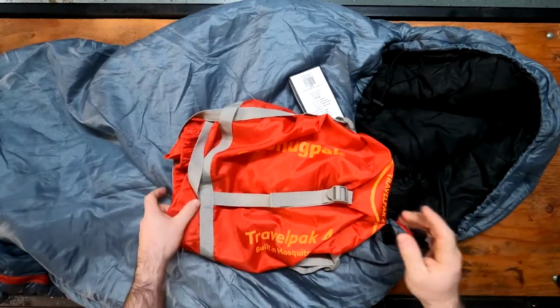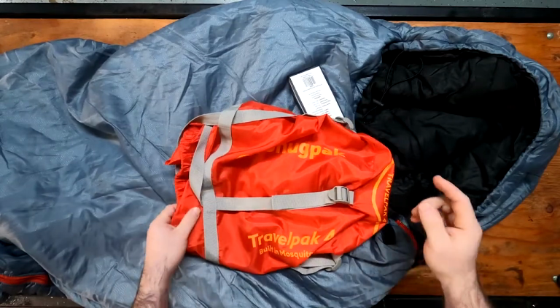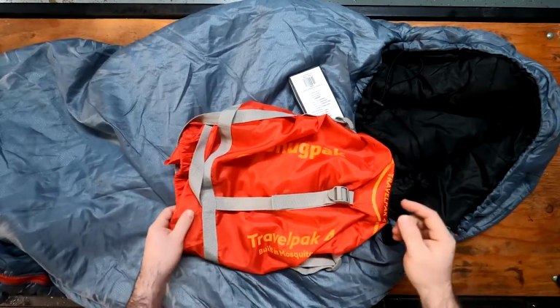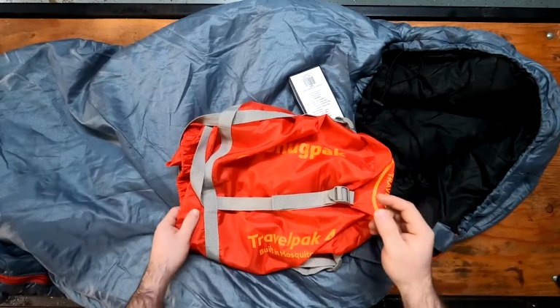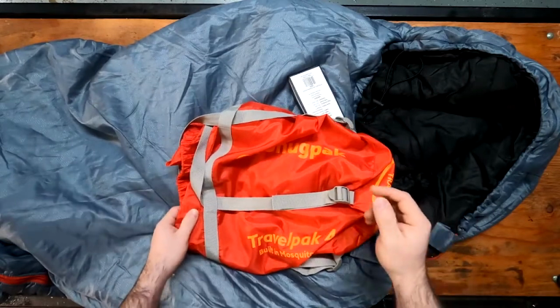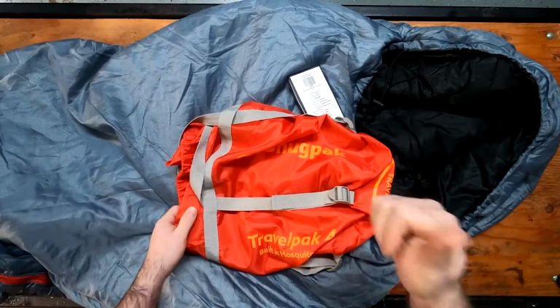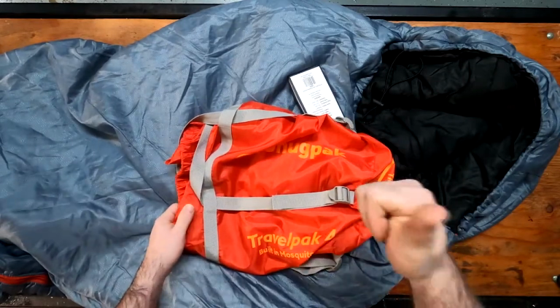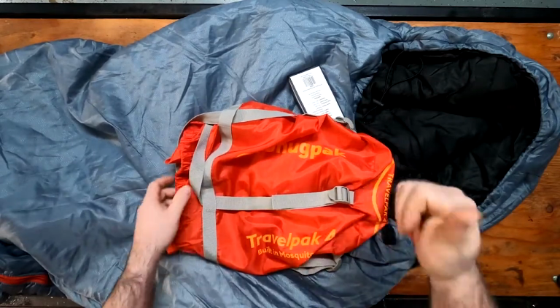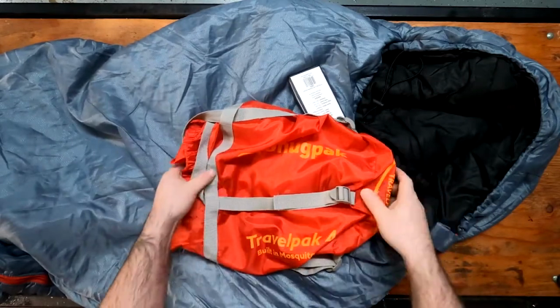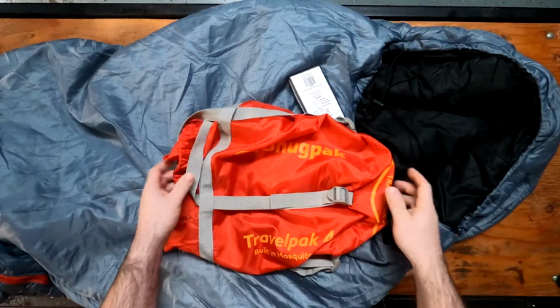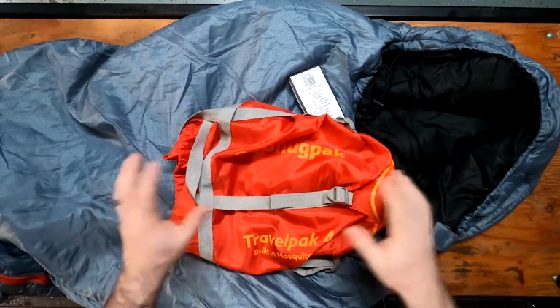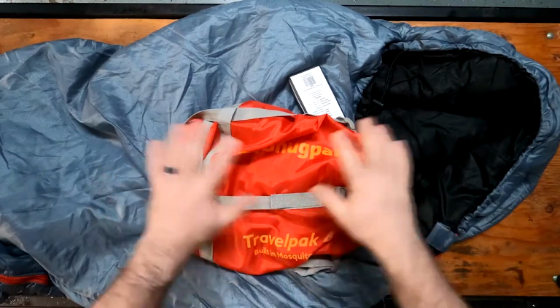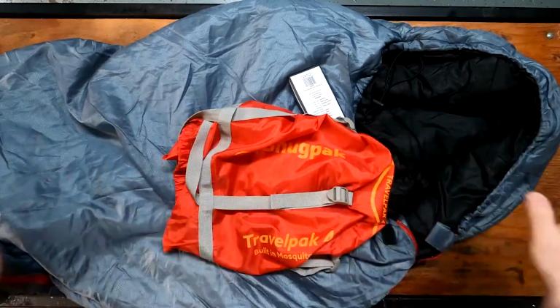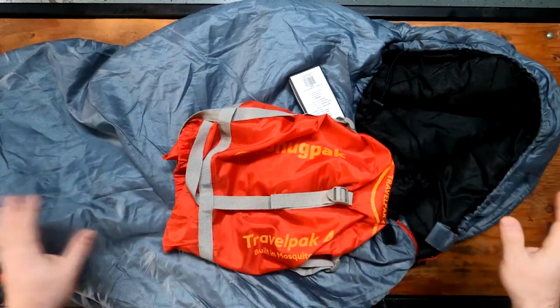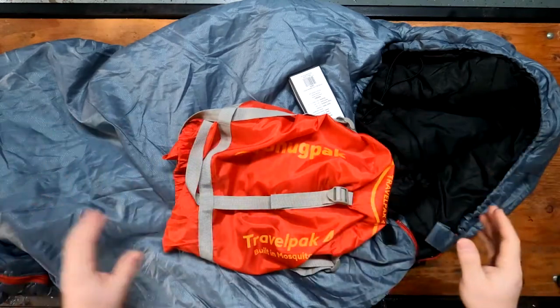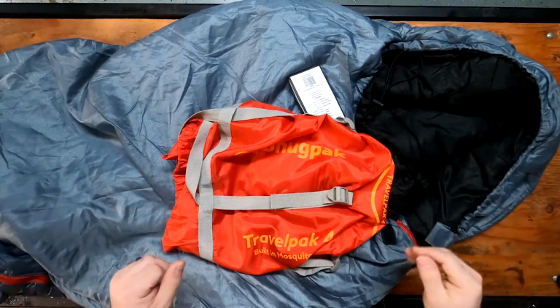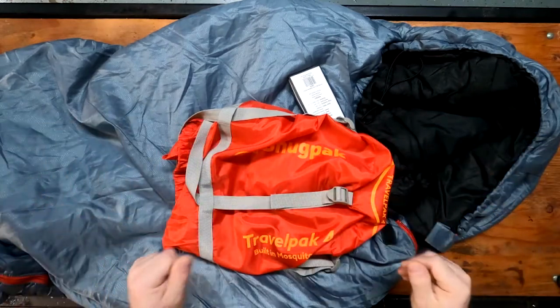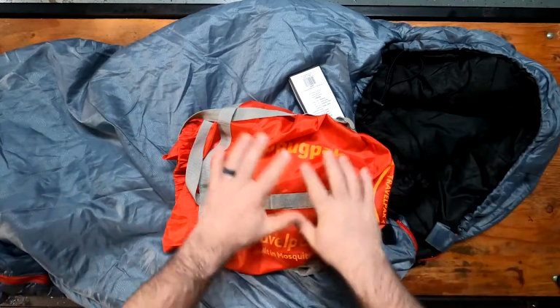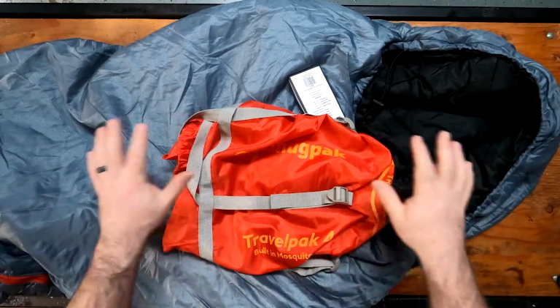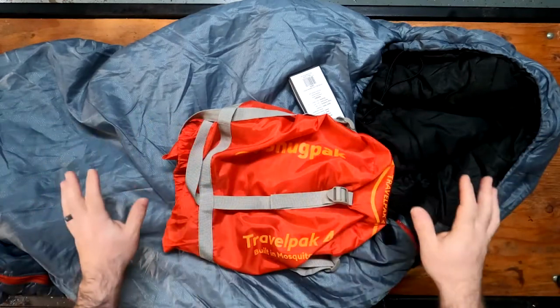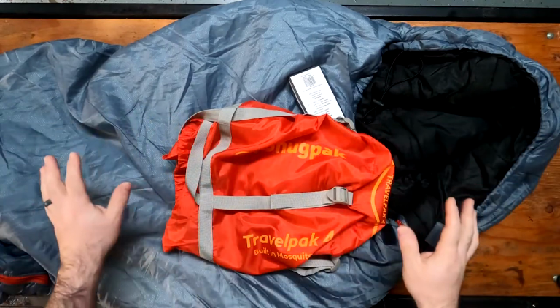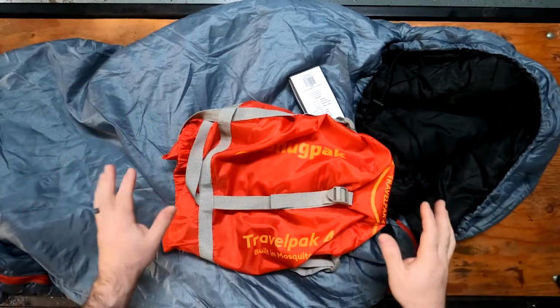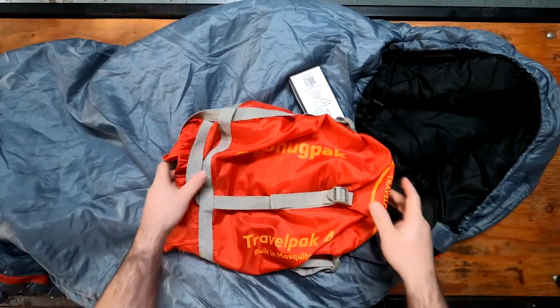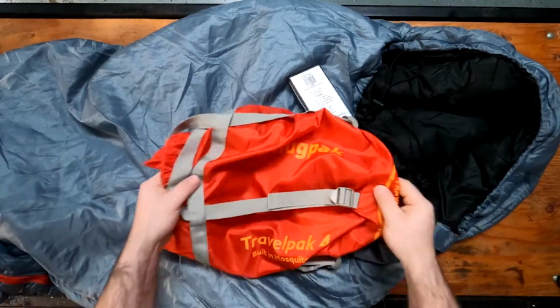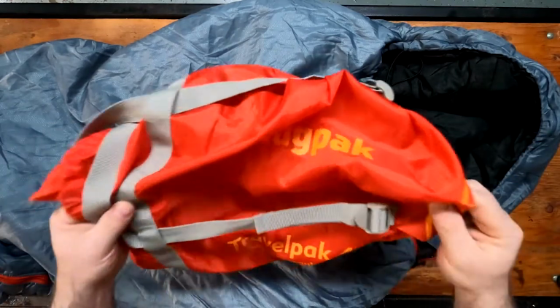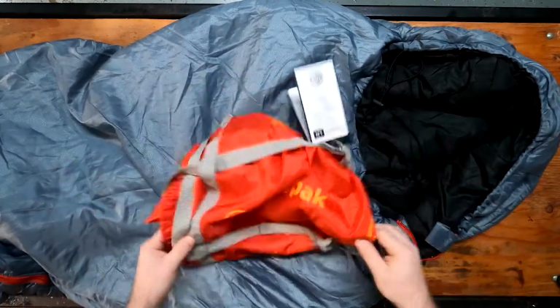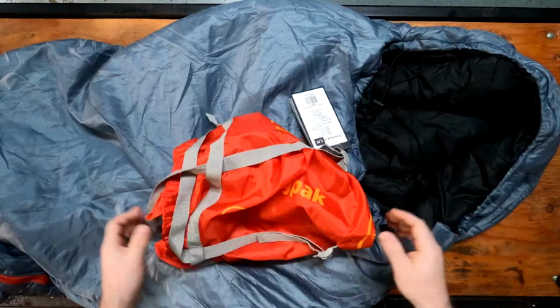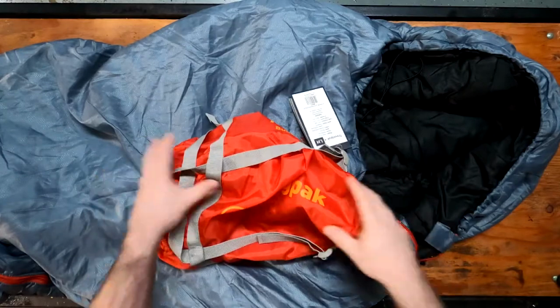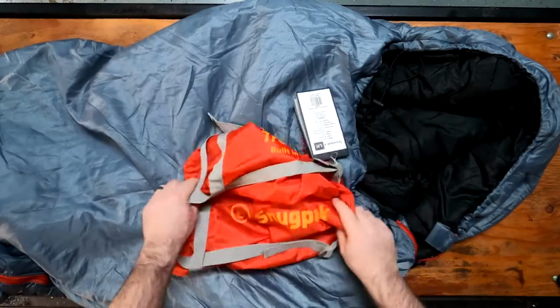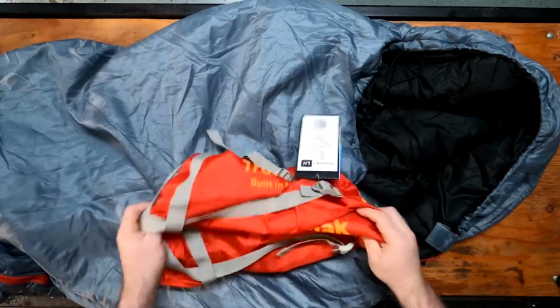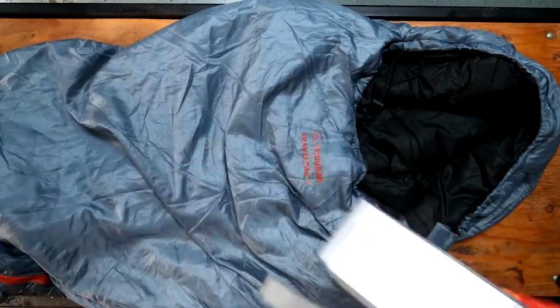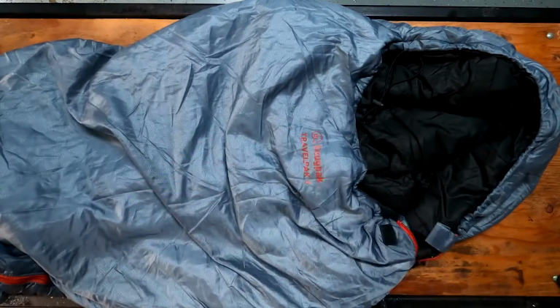I'll put a link to the video above where I did an overview of all the bags that we have in stock from Snugpak.